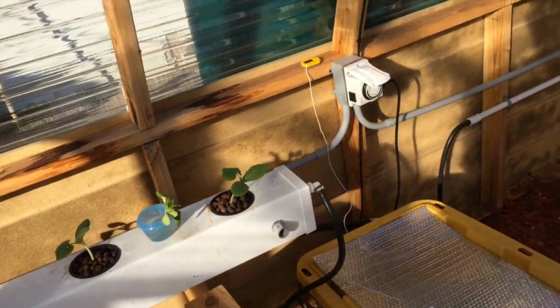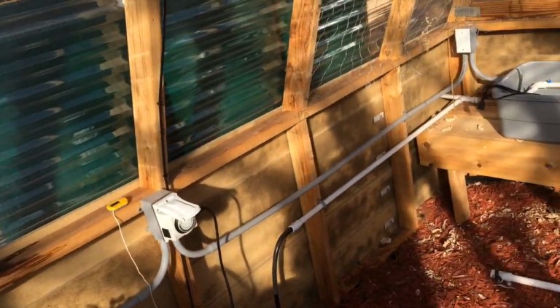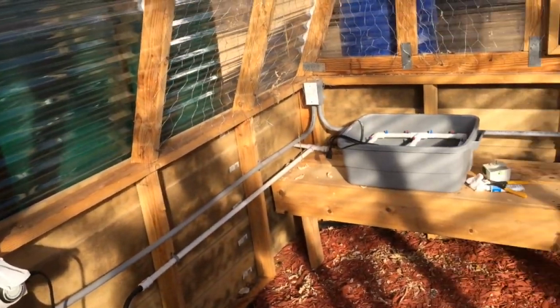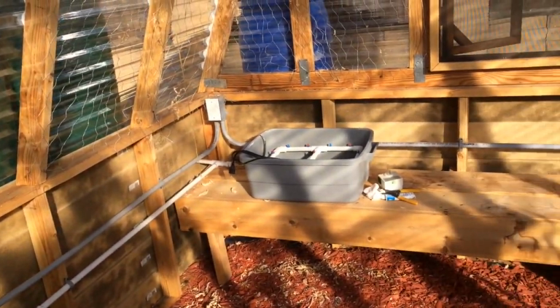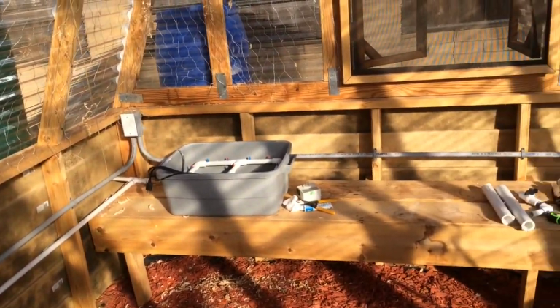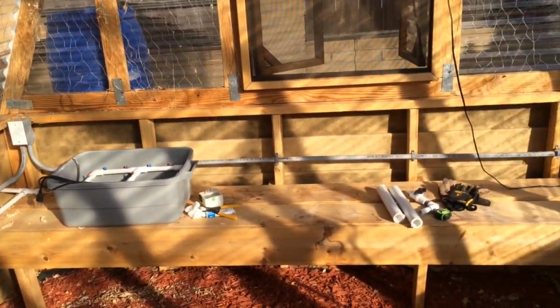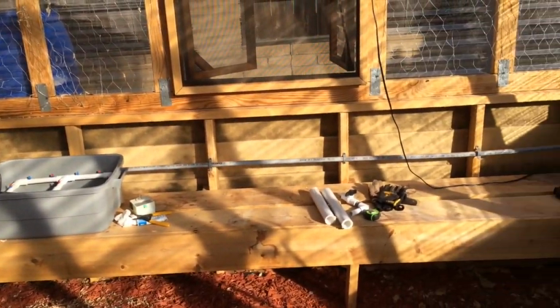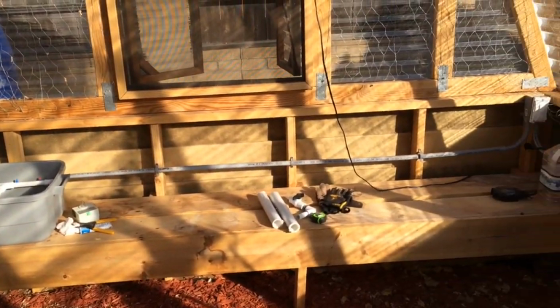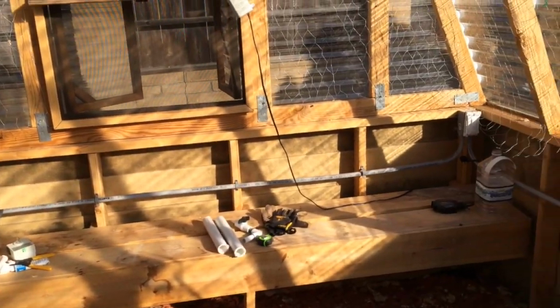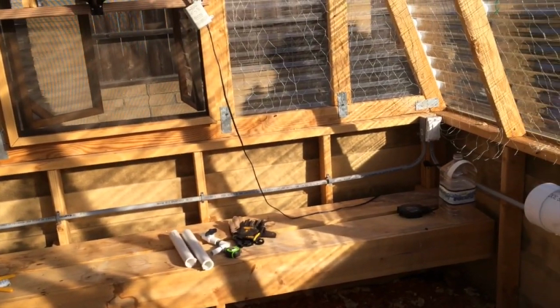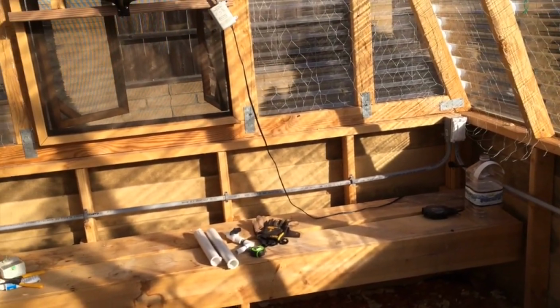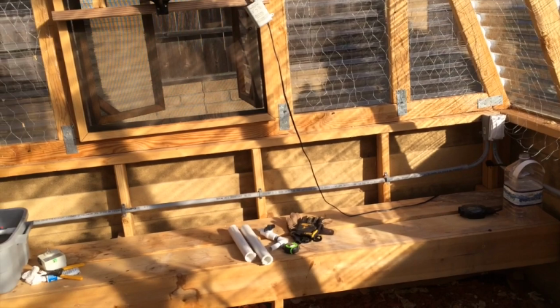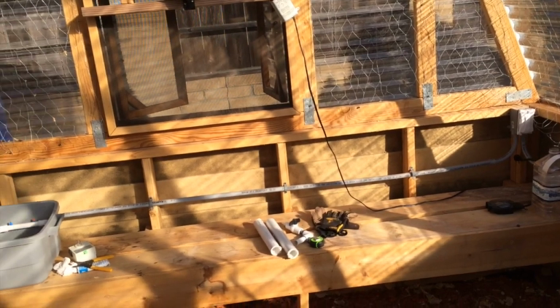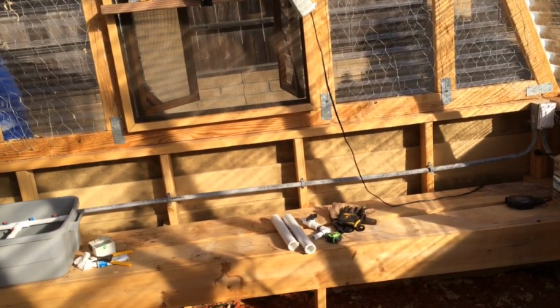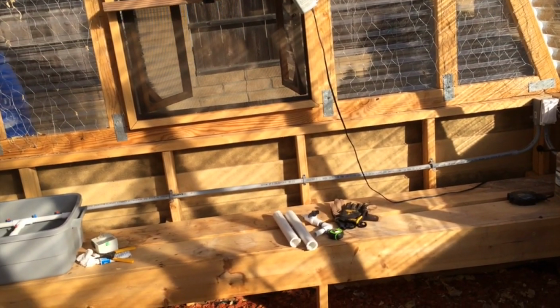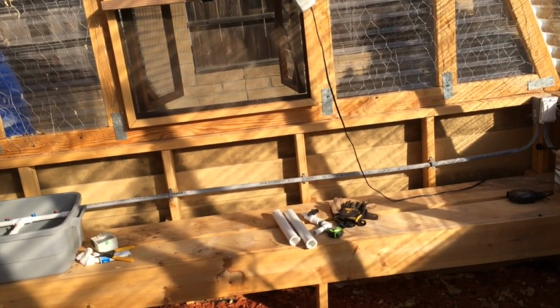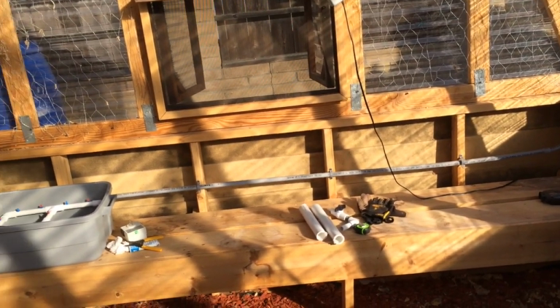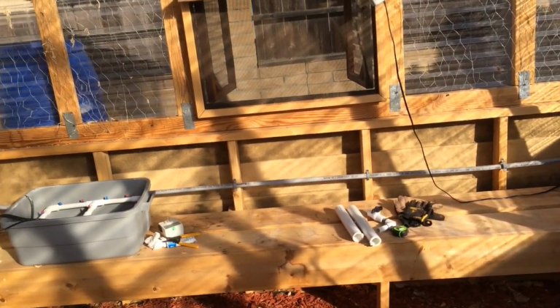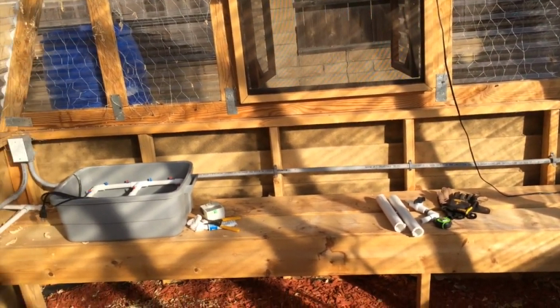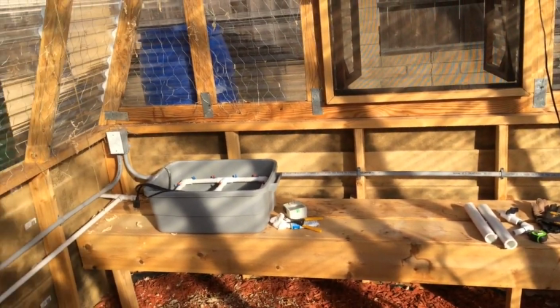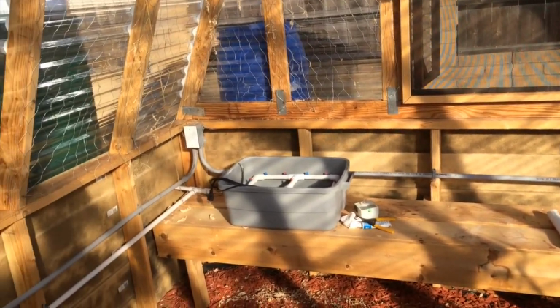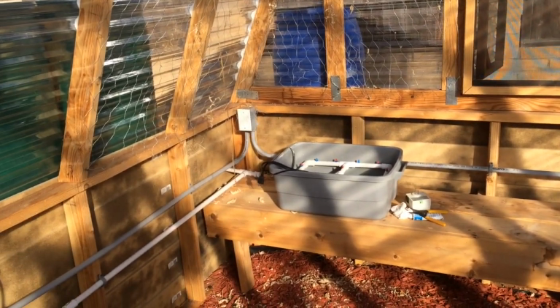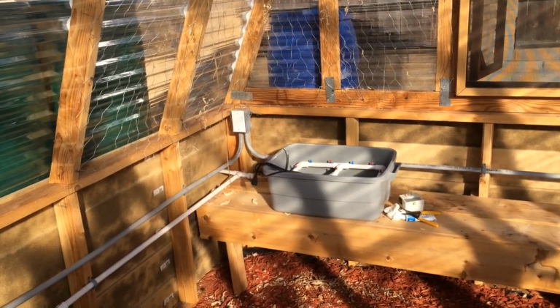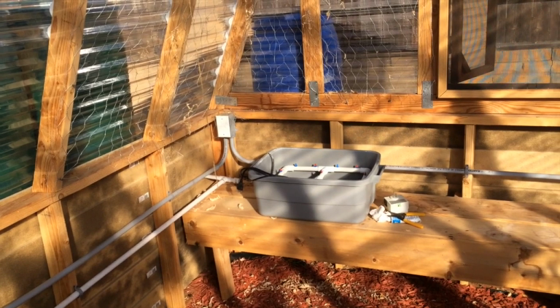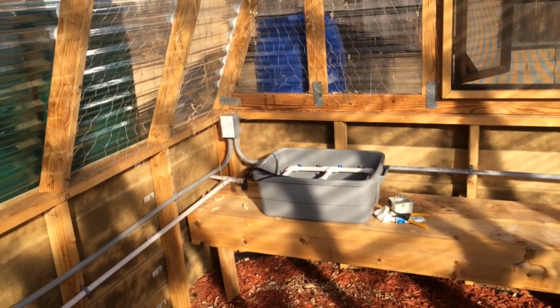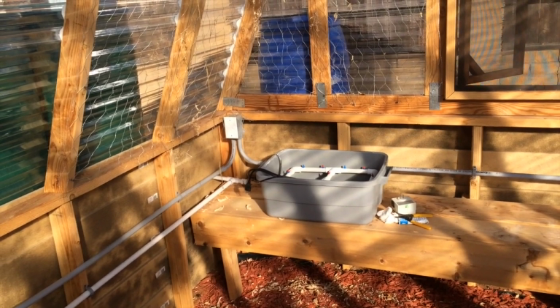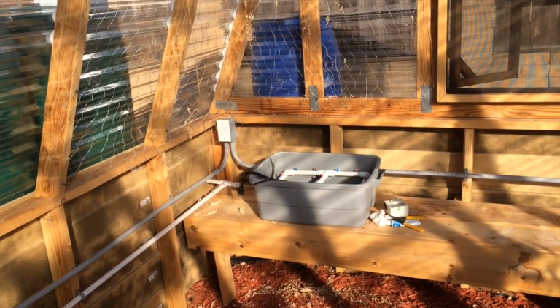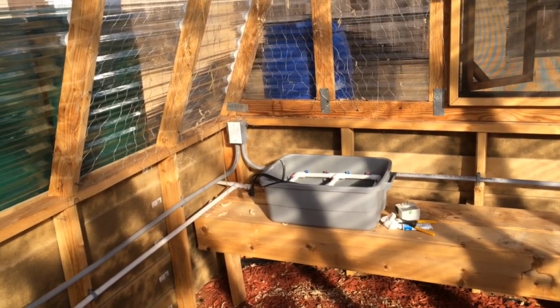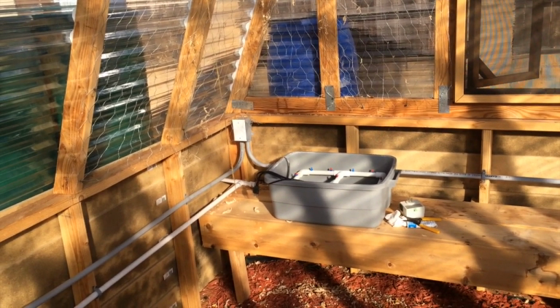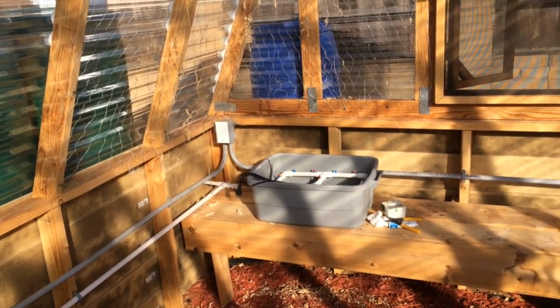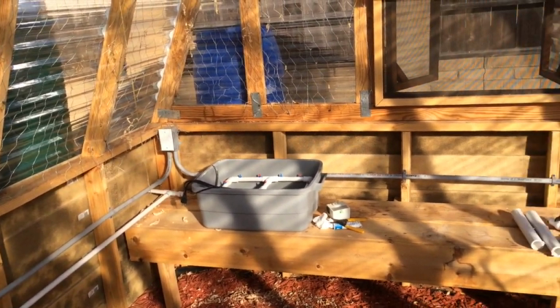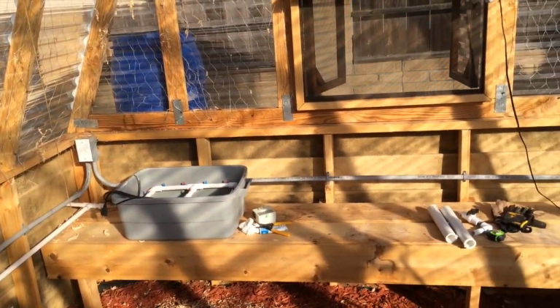I took out the pots in the back — I'll be redoing that system. Again, not overcrowding like I did last year; I'll probably only have two on each end: cucumbers and probably more tomatoes.